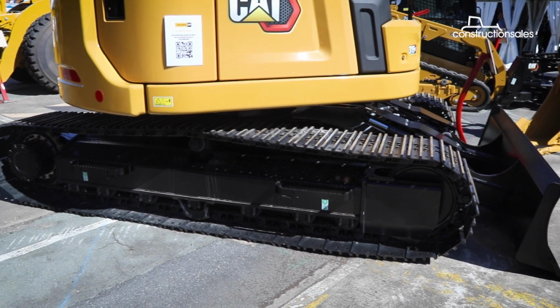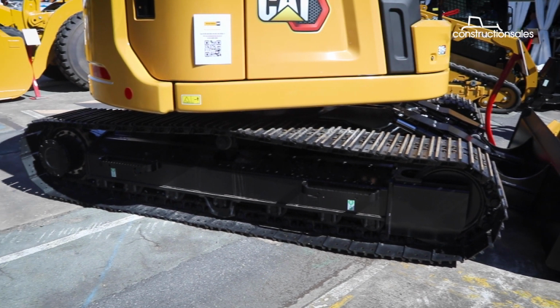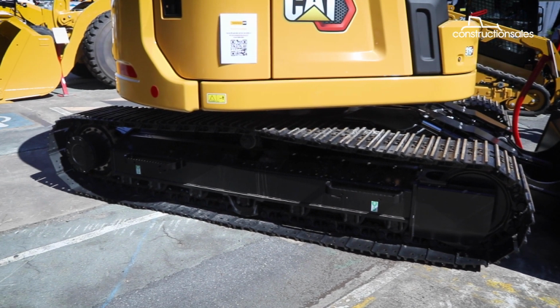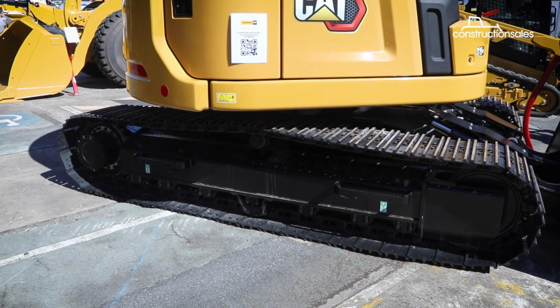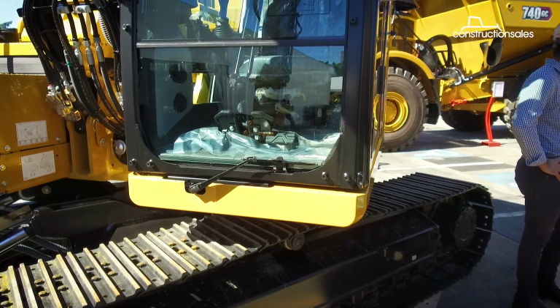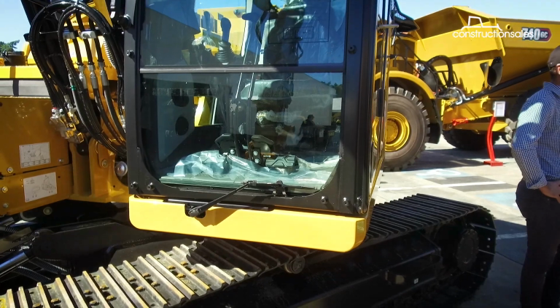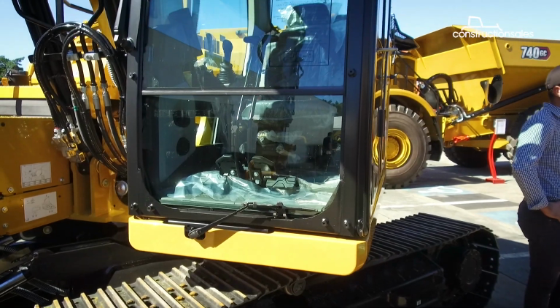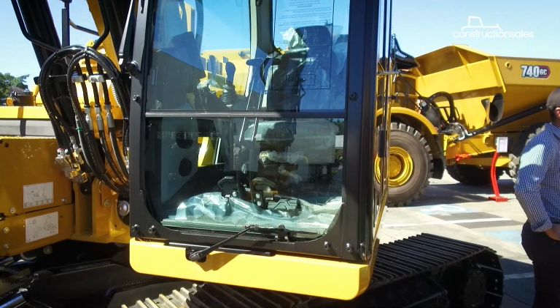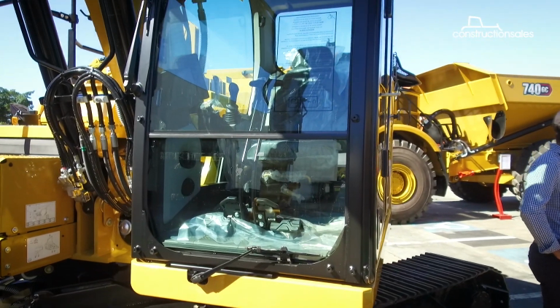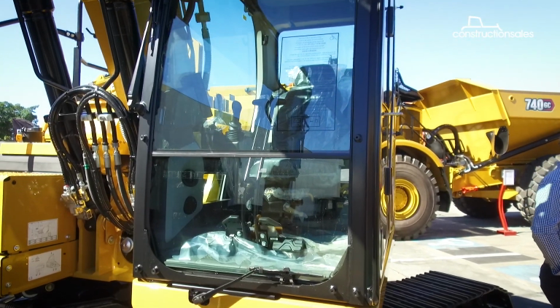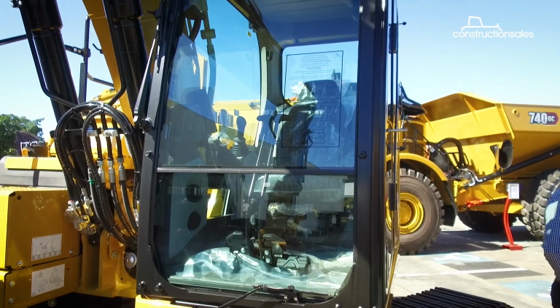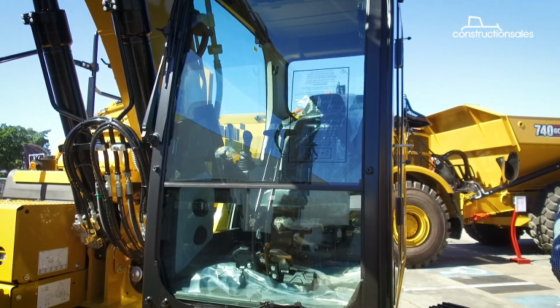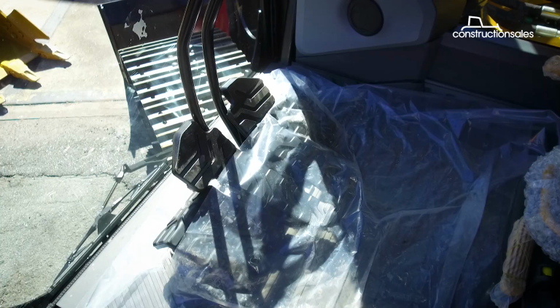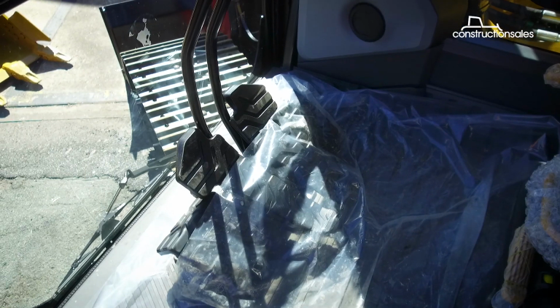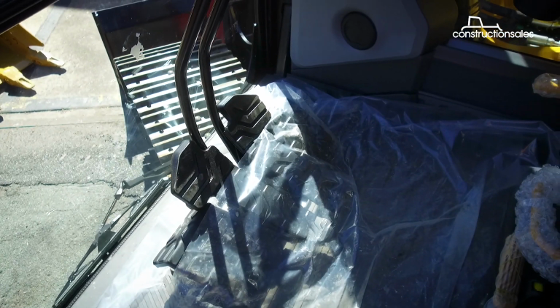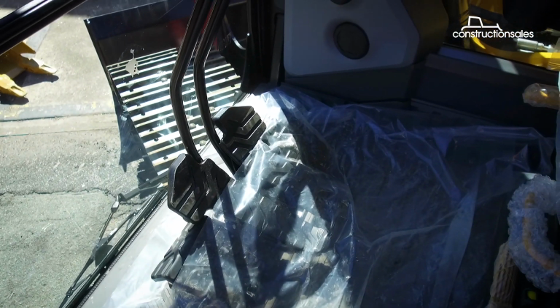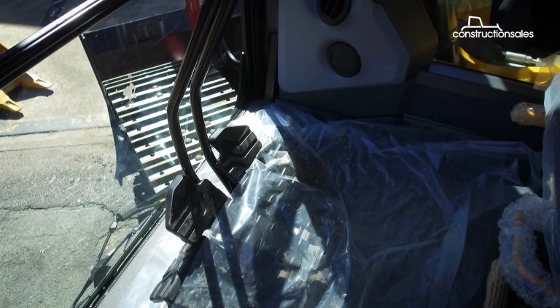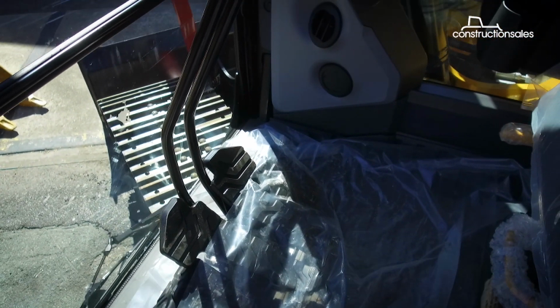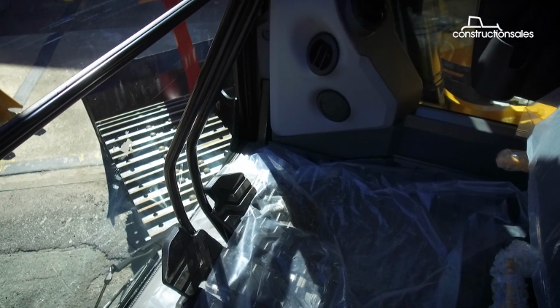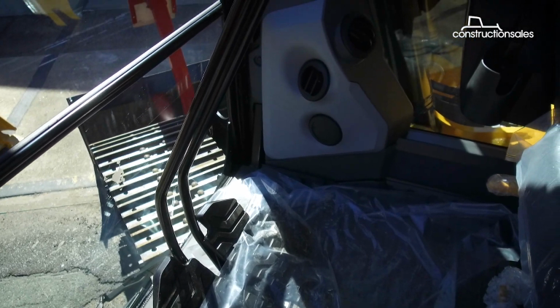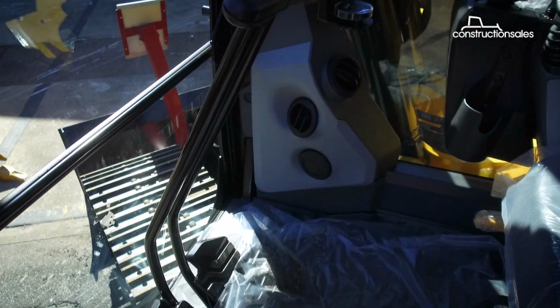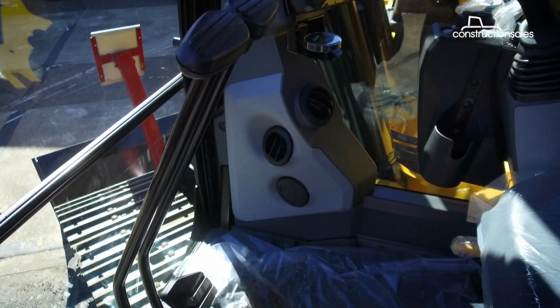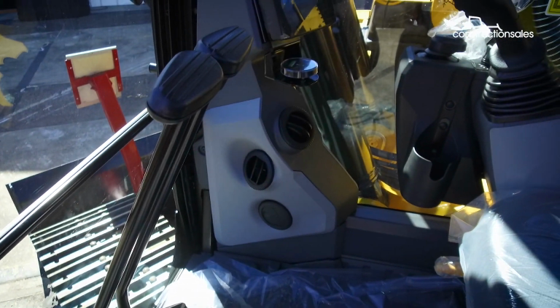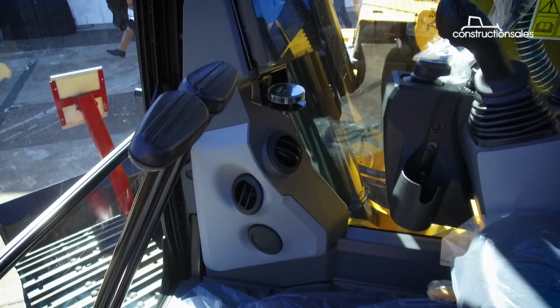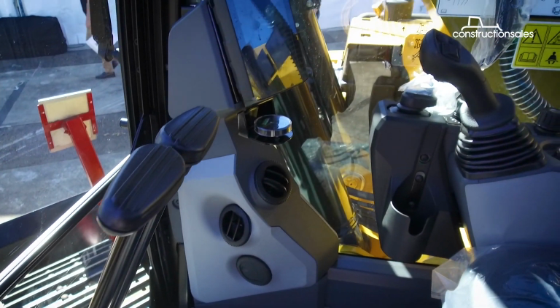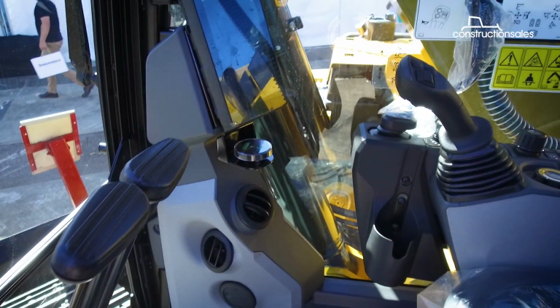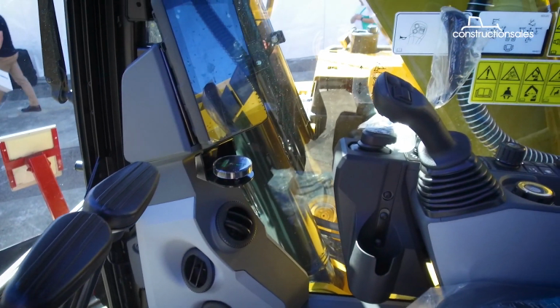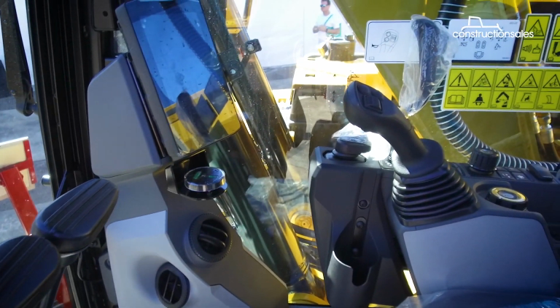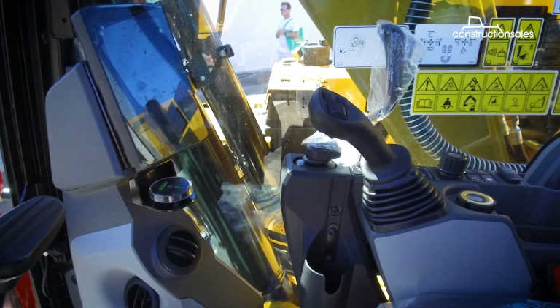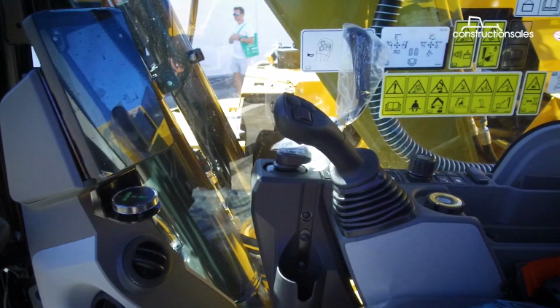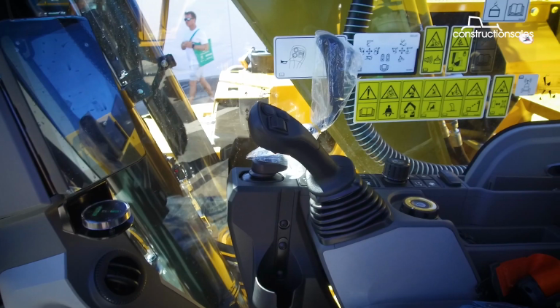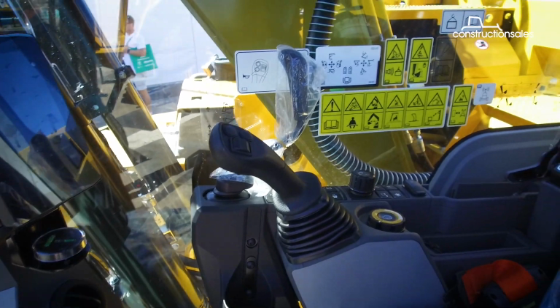It's a massive, very spacious cab. There's plenty of room for operators in there, and everything is touch control. We've got touchscreen displays, and it's a really nice, comfortable machine.